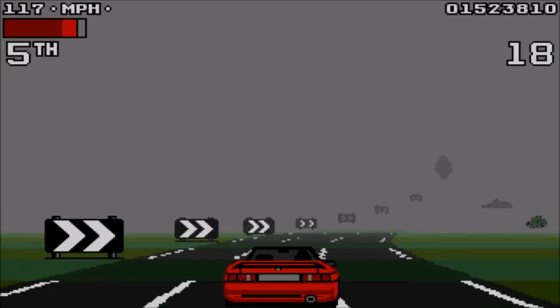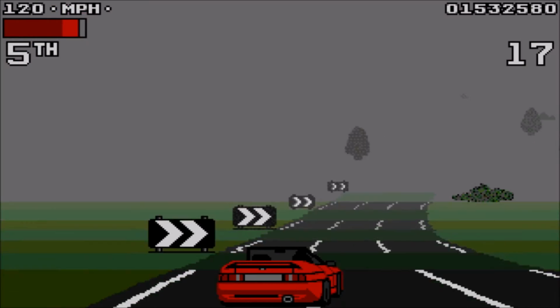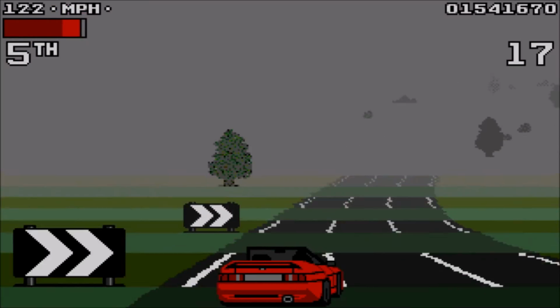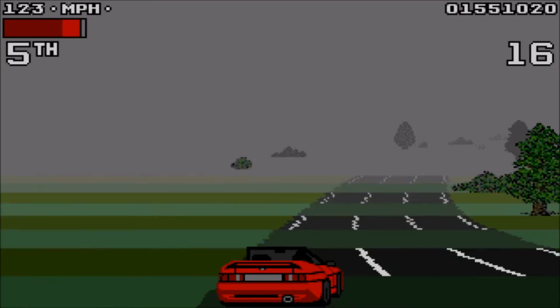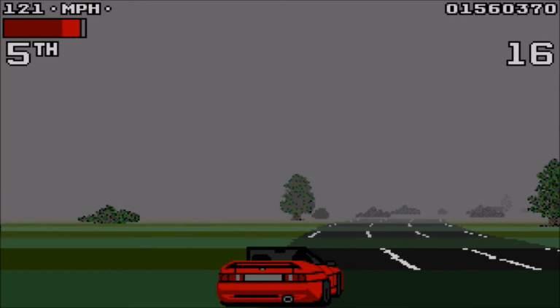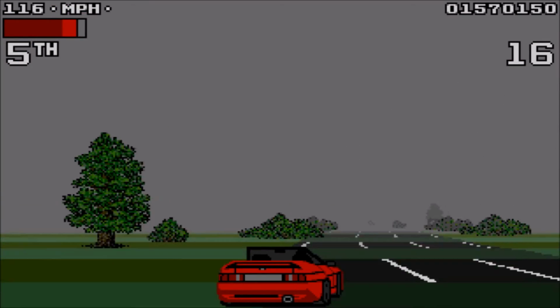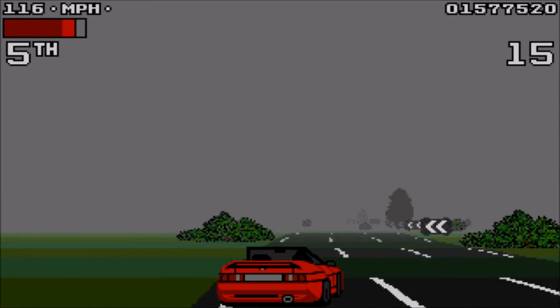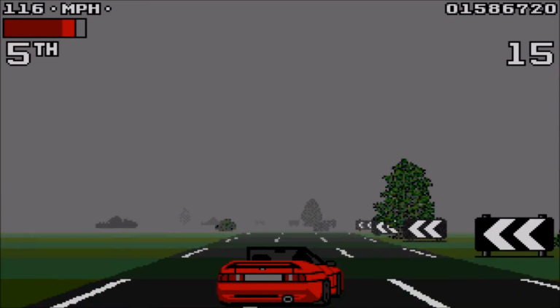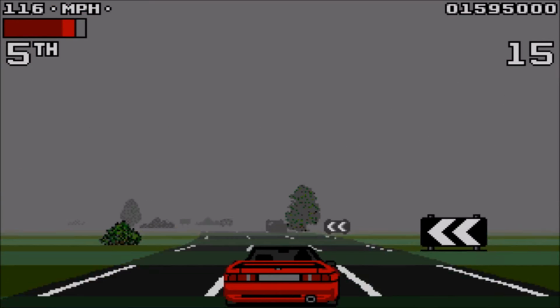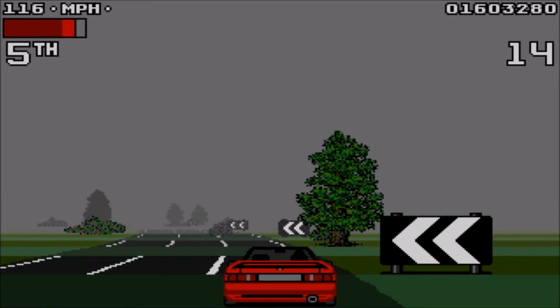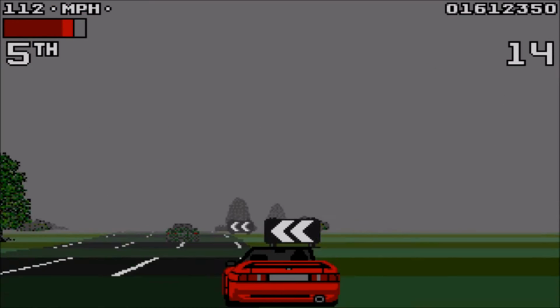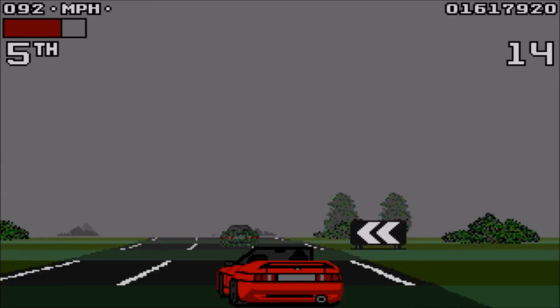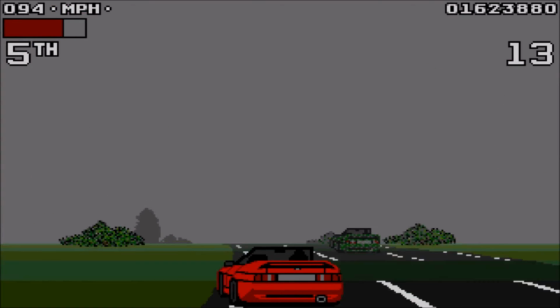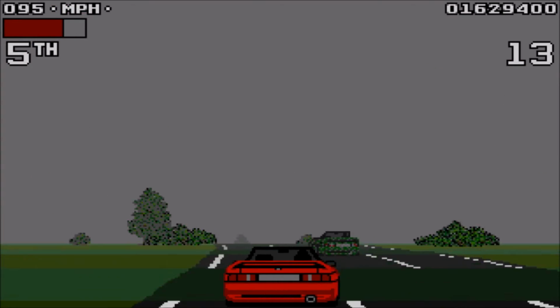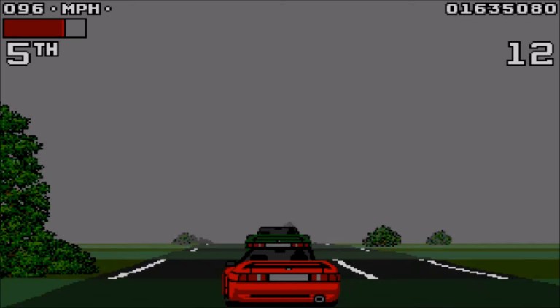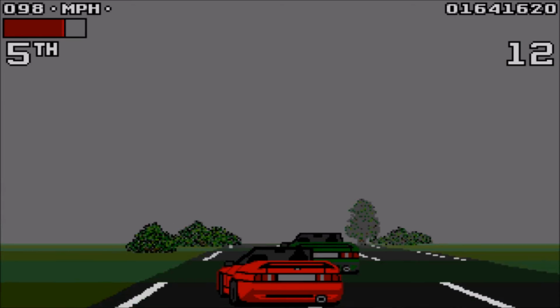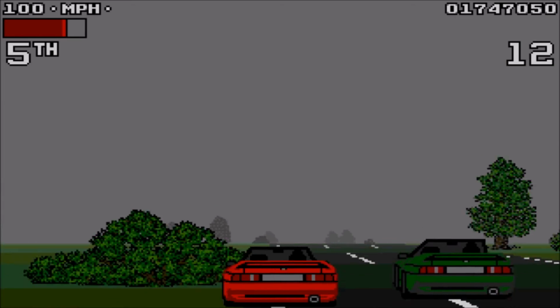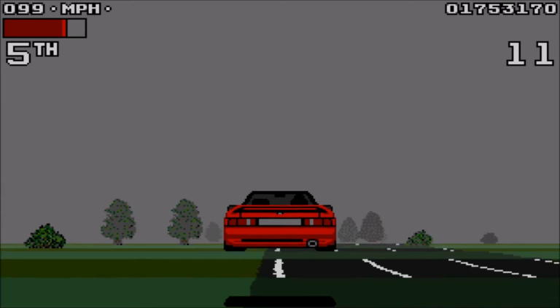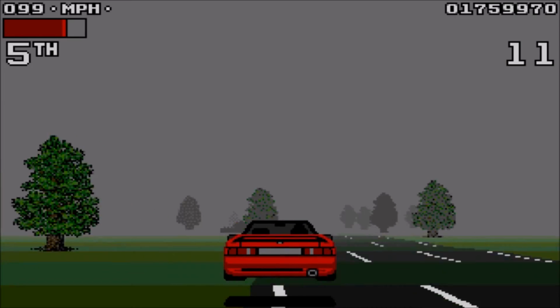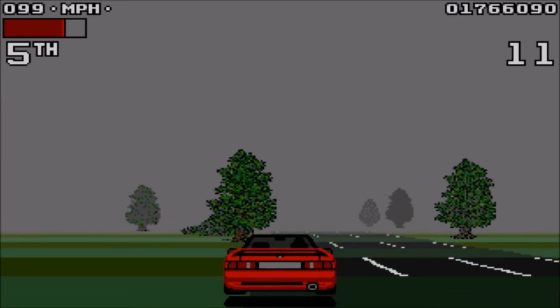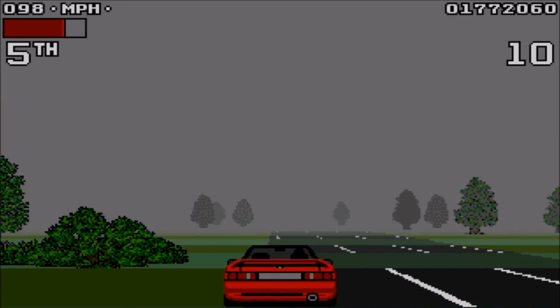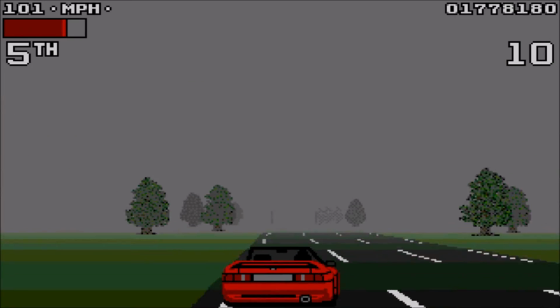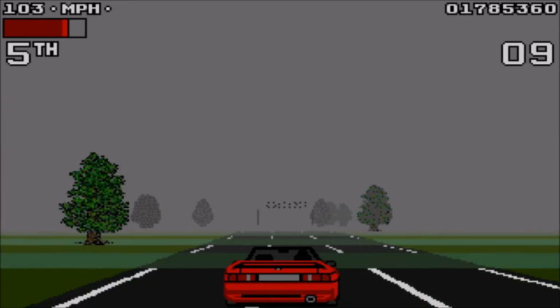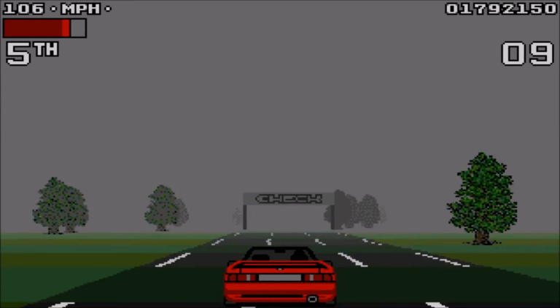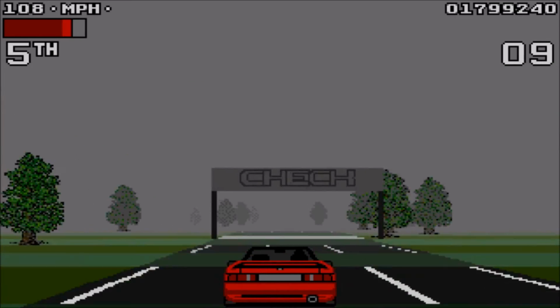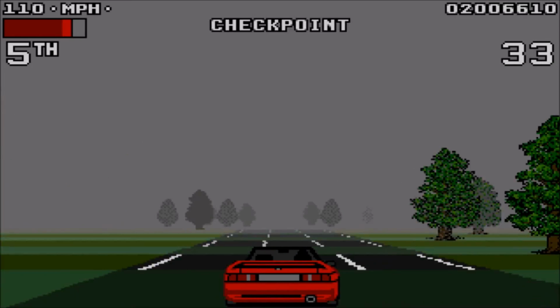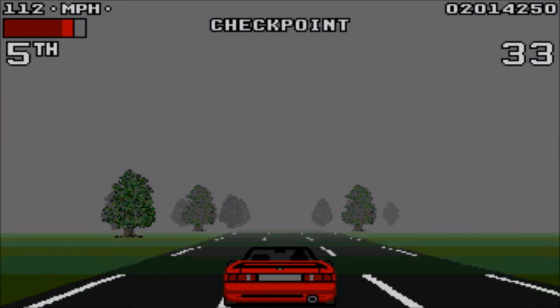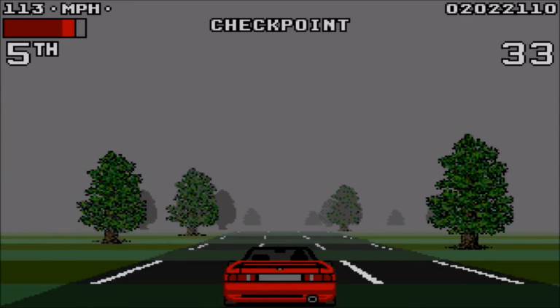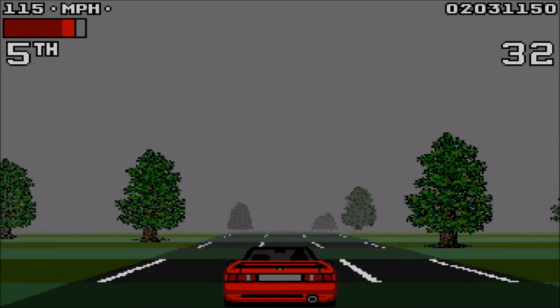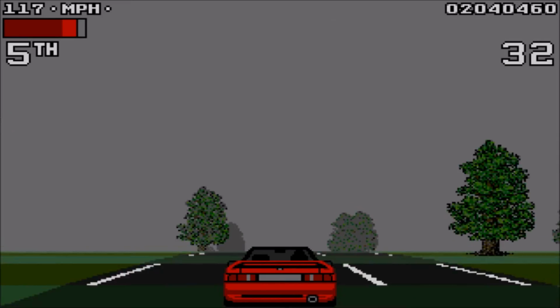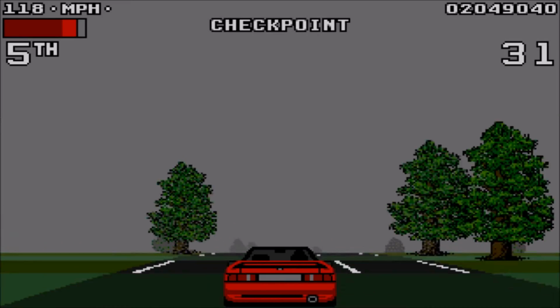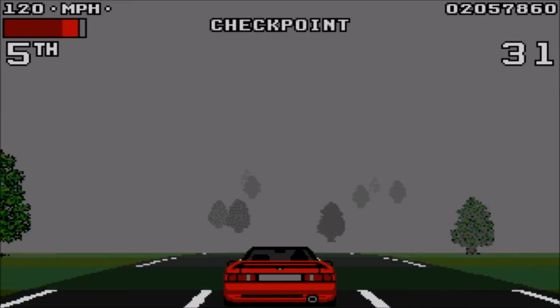I think the fog level is the hardest level in the game. You can barely see — only a little bit — and you can see trees coming in the distance and then judge which way to go. I think there should have been time bonuses on this level too, but I'm just saying.